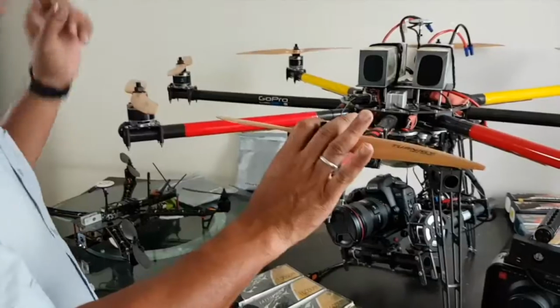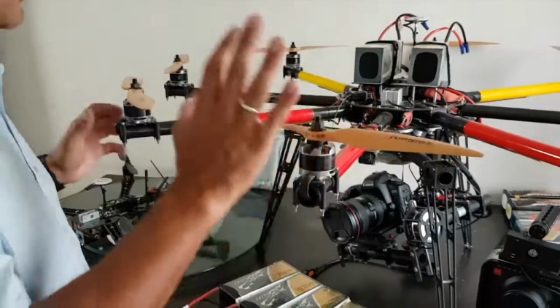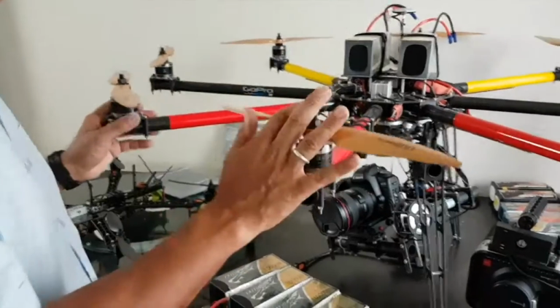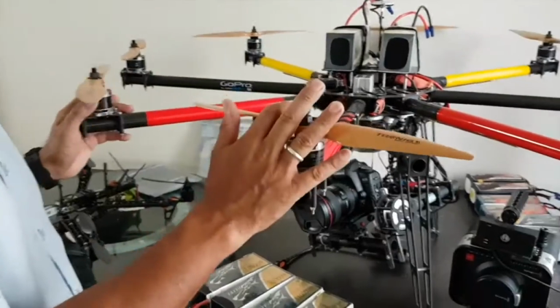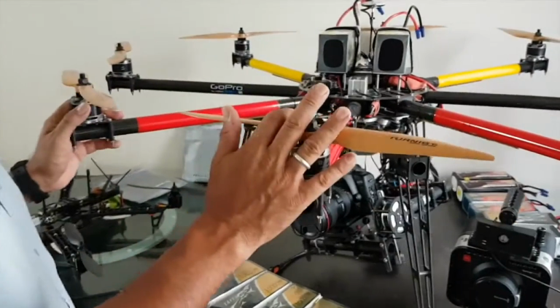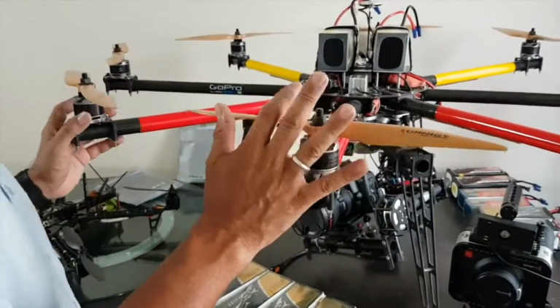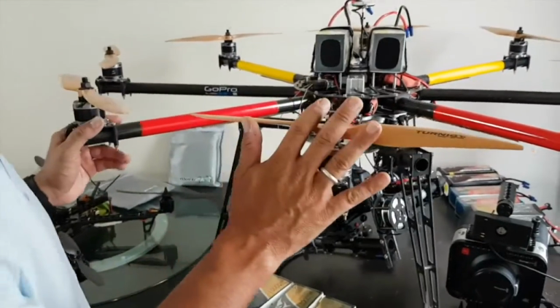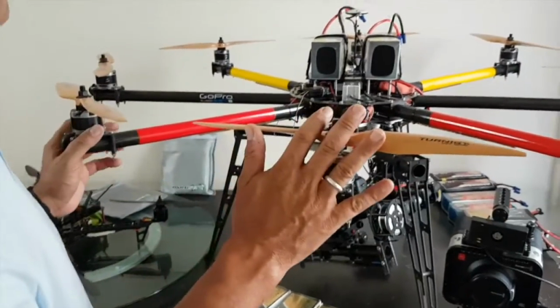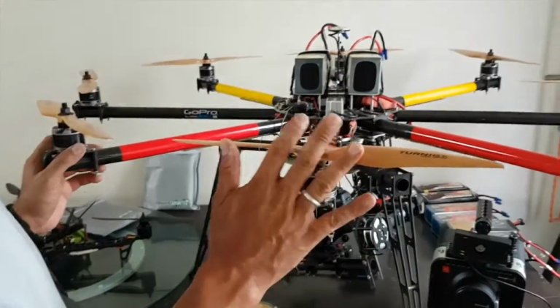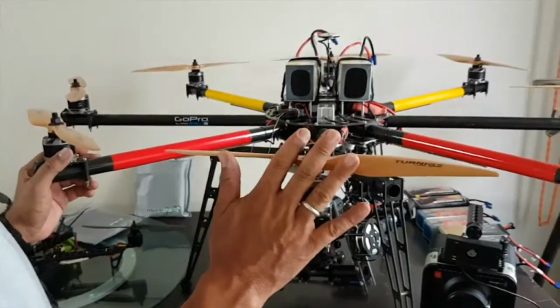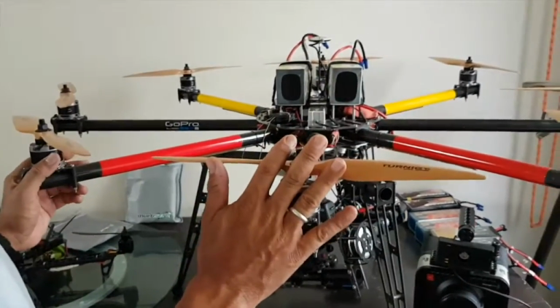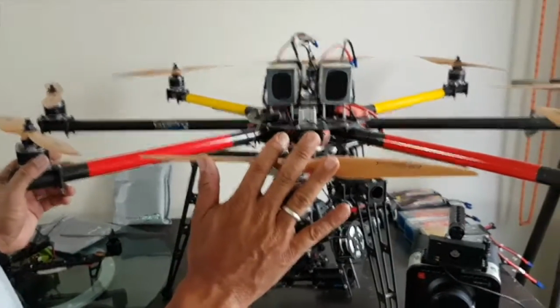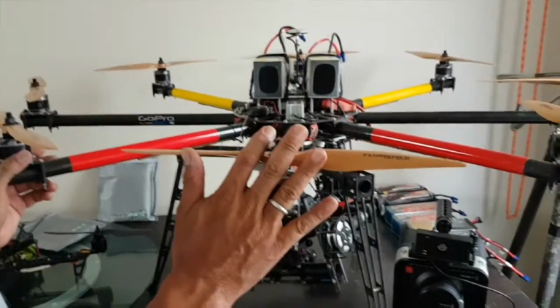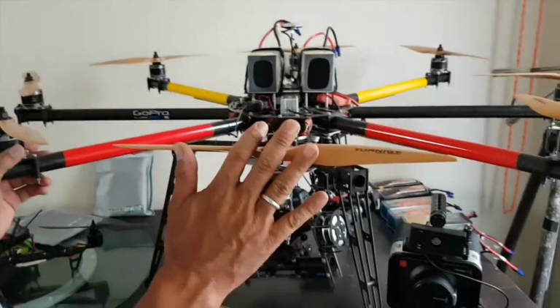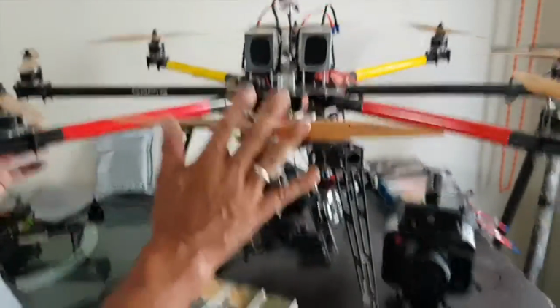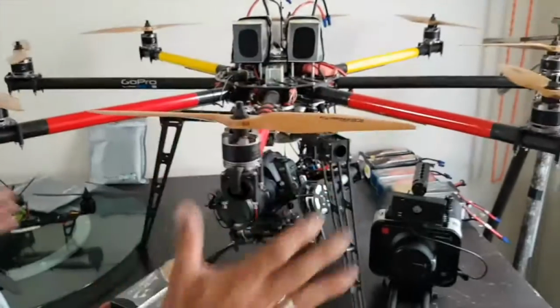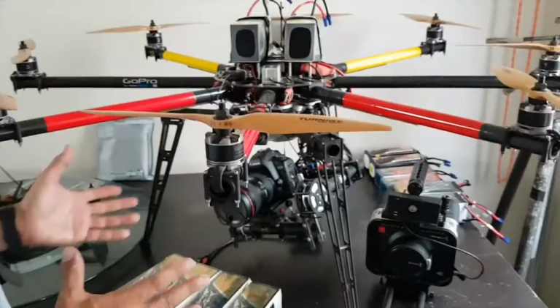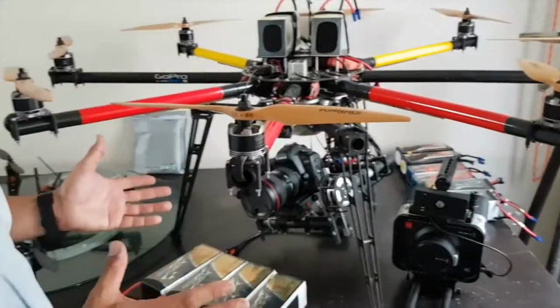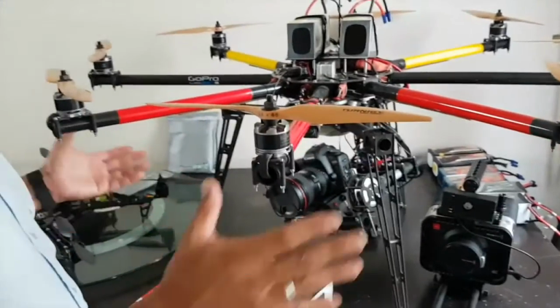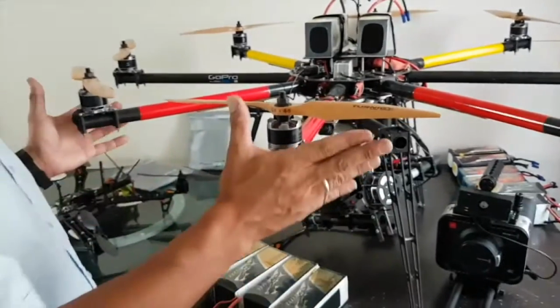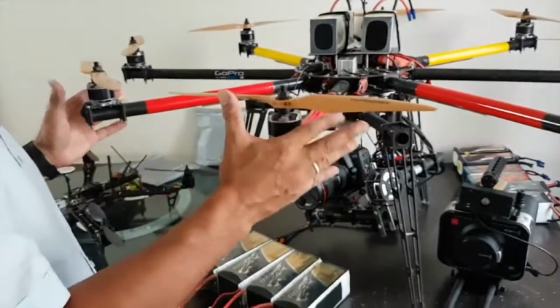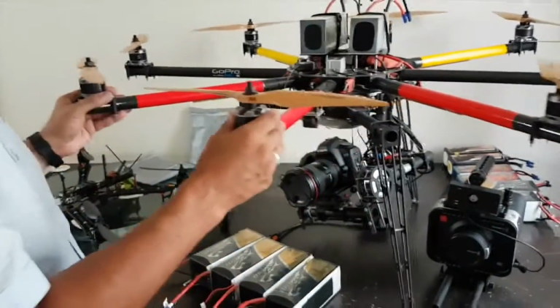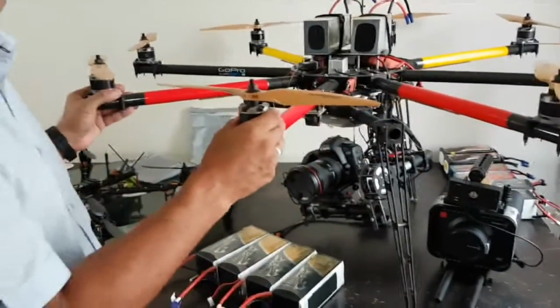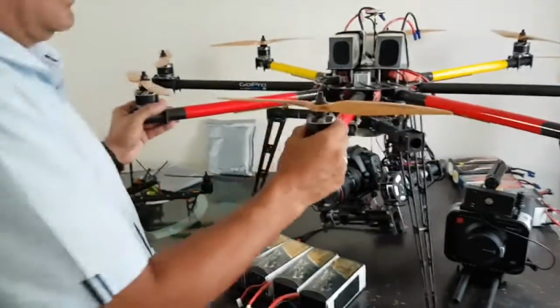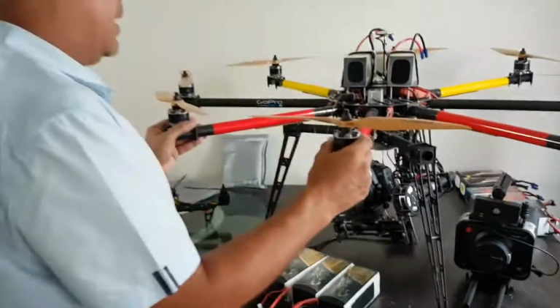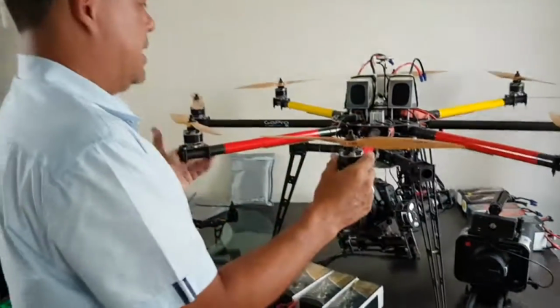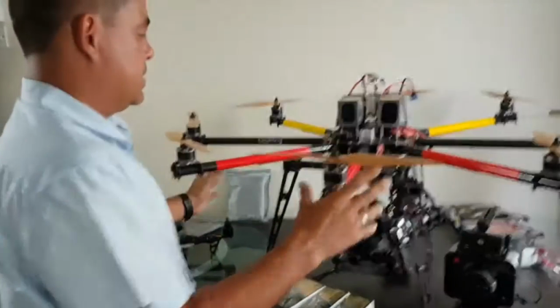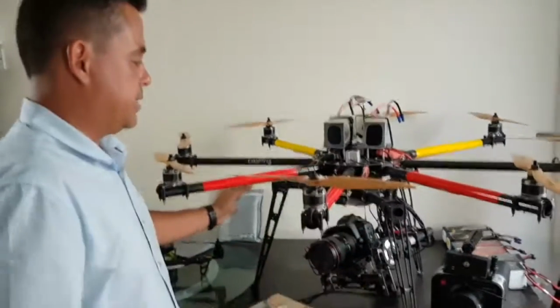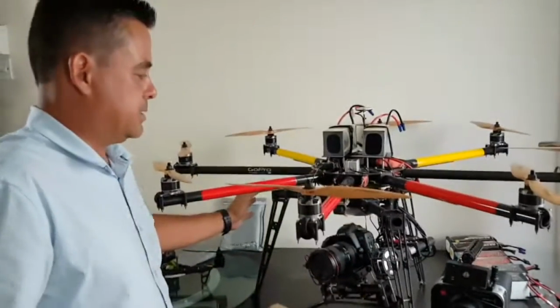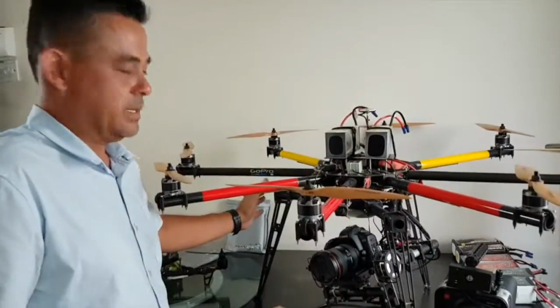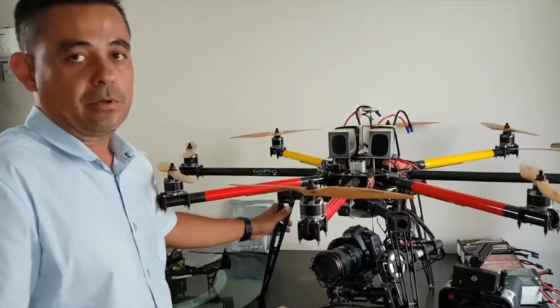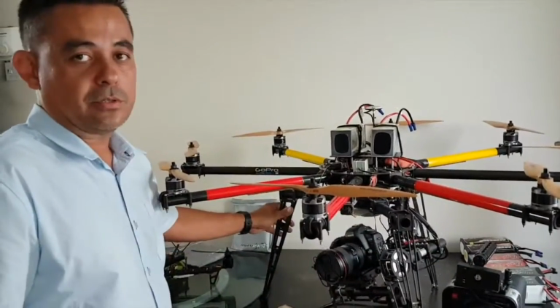A lot goes into building something like this, including training. Two people actually operate this drone — one person operates the drone and another person operates the camera control.